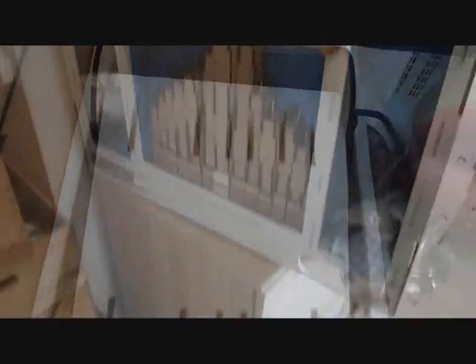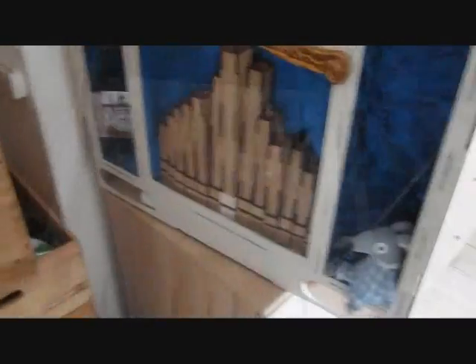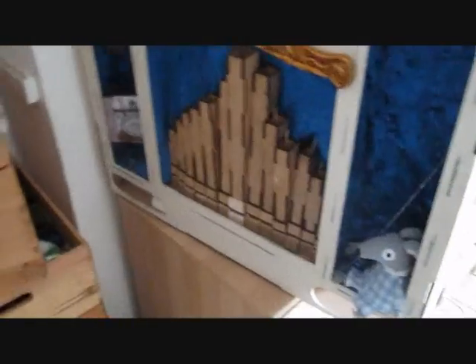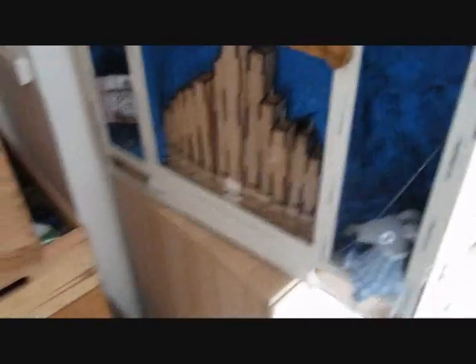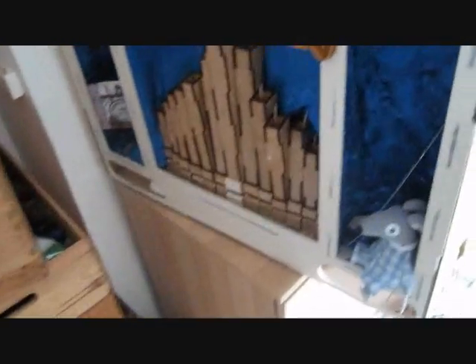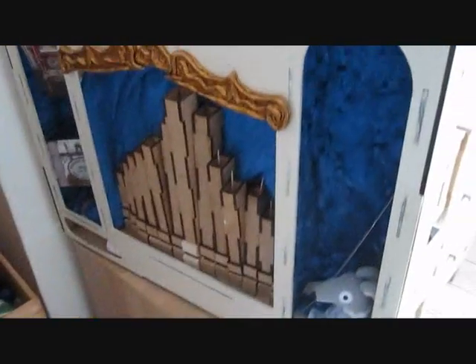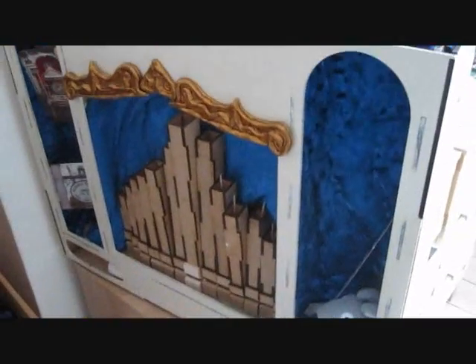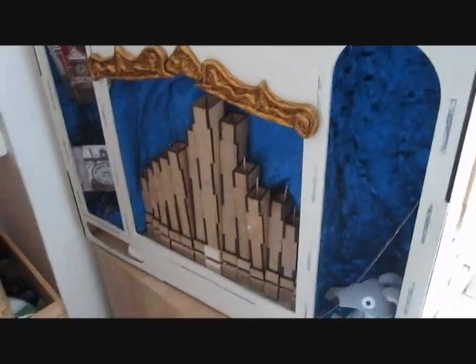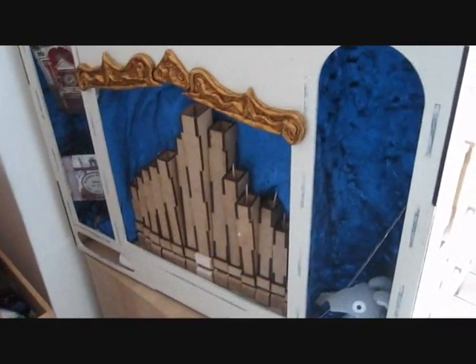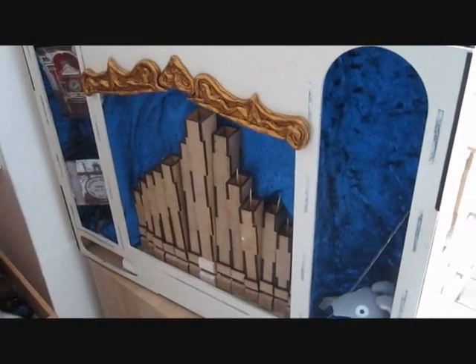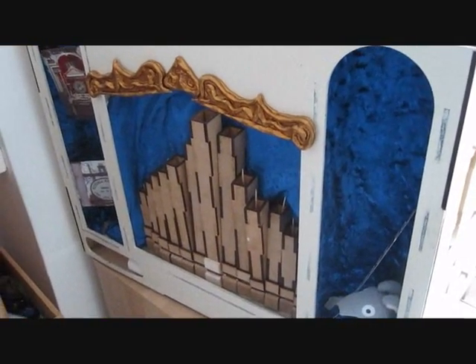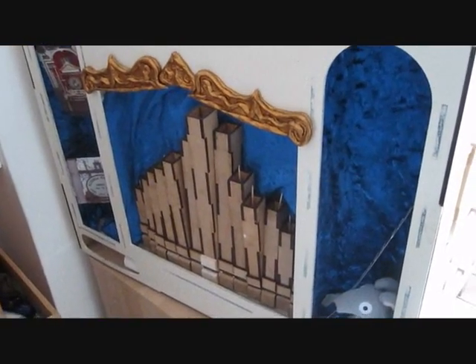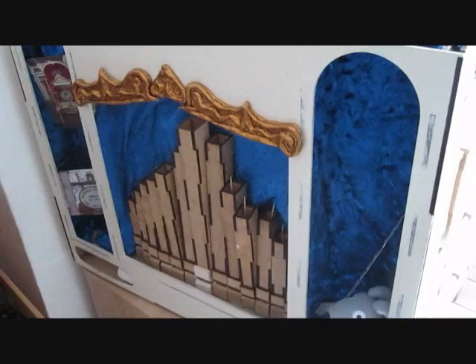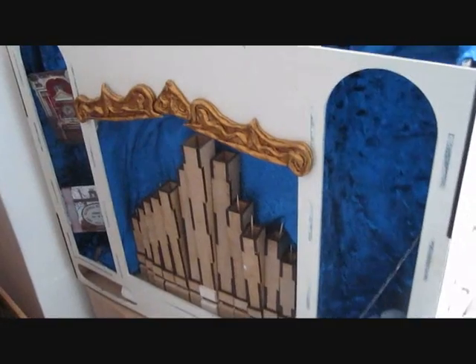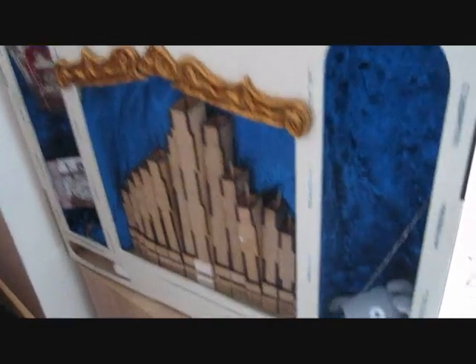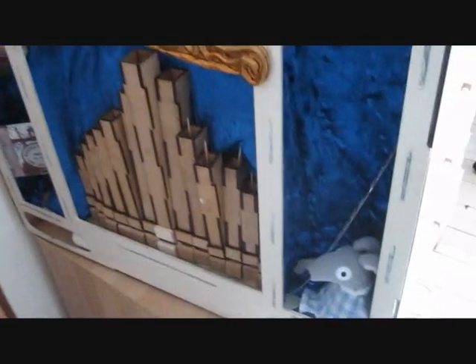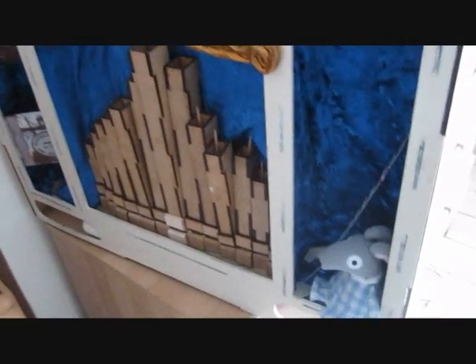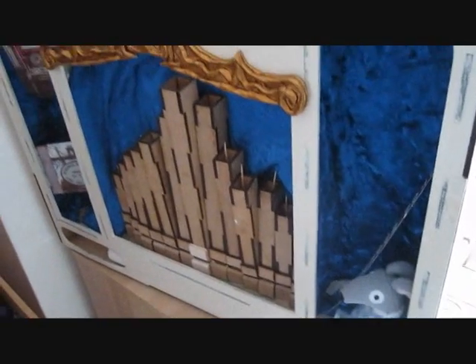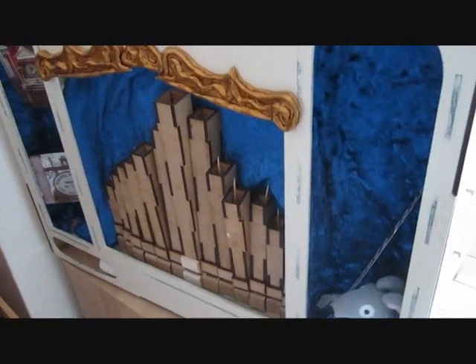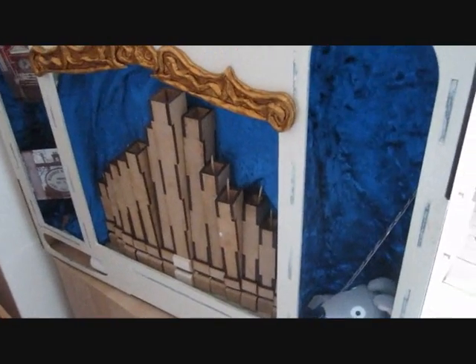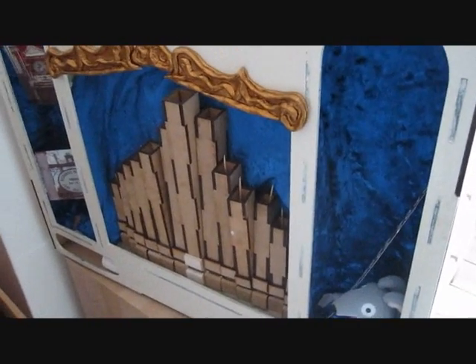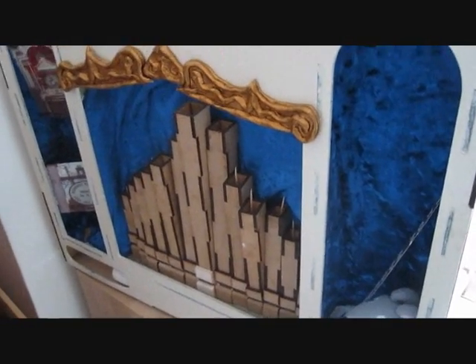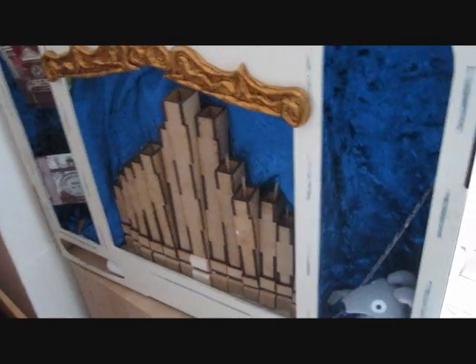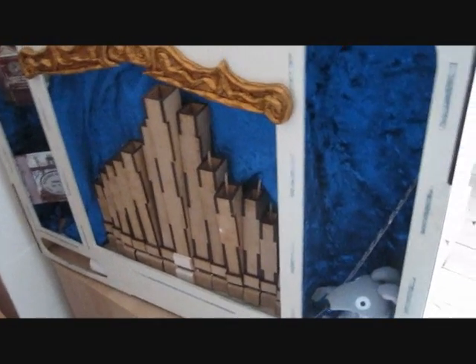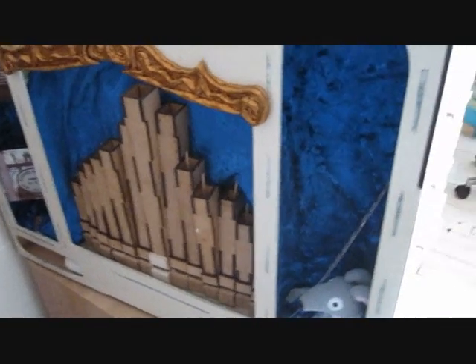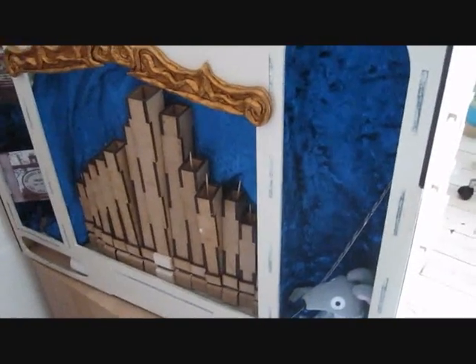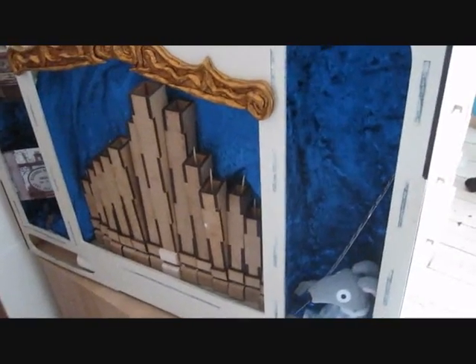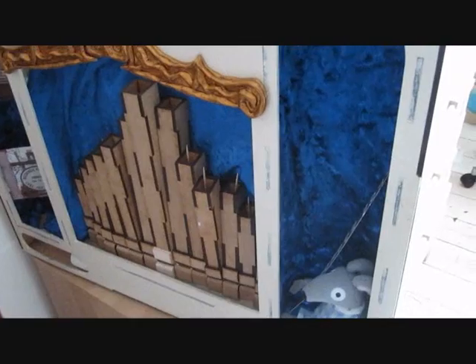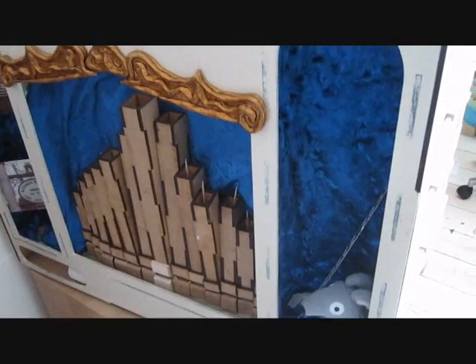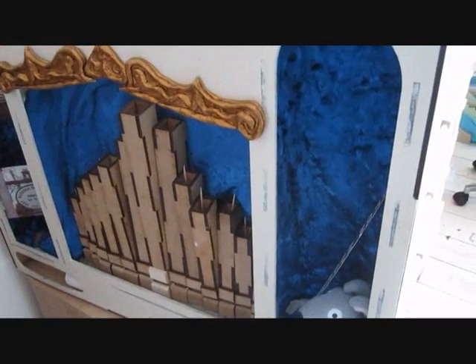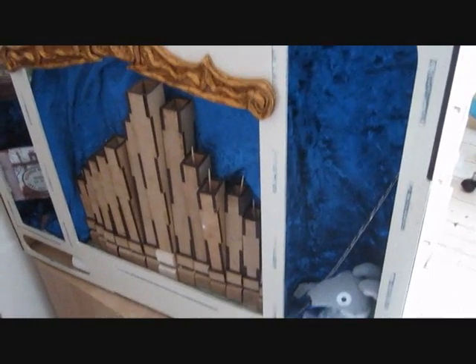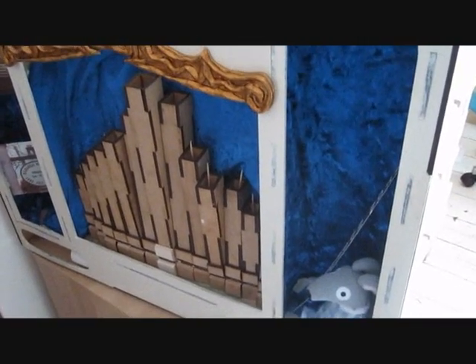So that's my organ. Not bad for only thirteen pipes, and for only running on one and a half inches of pressure. It should be working on four inches of pressure and should be much louder.